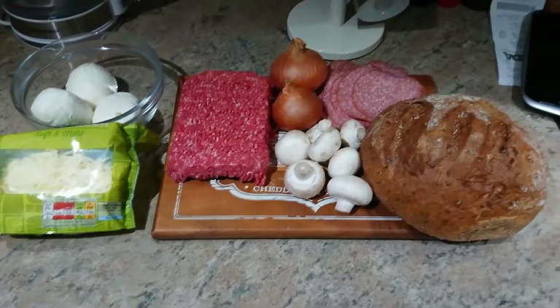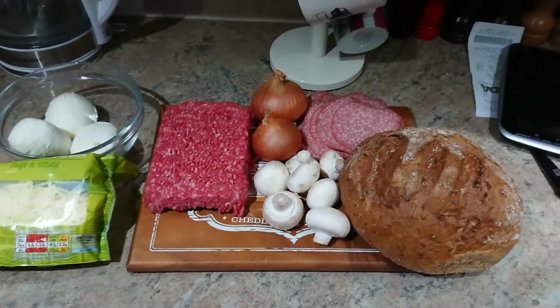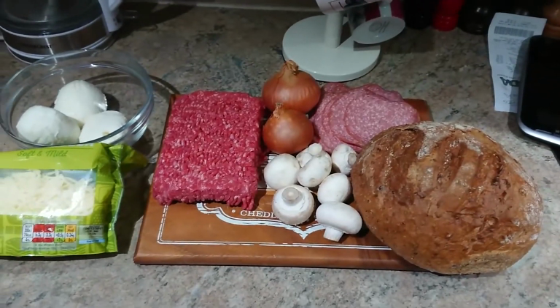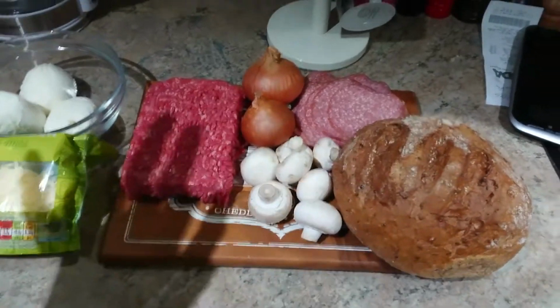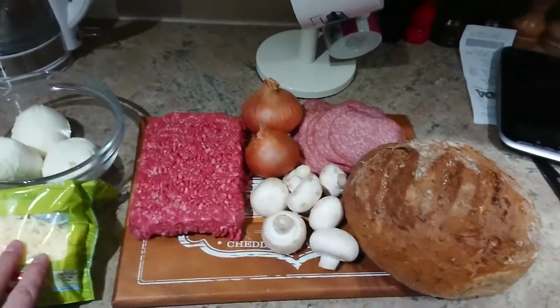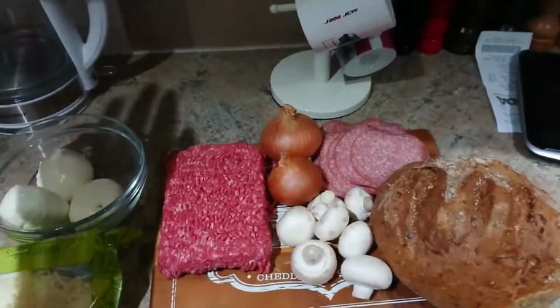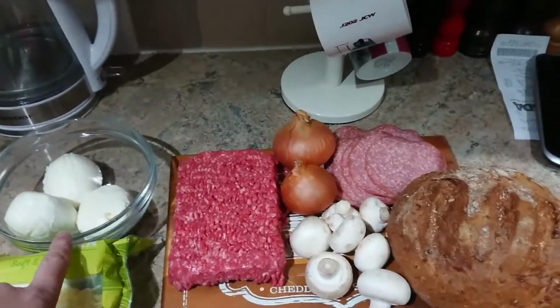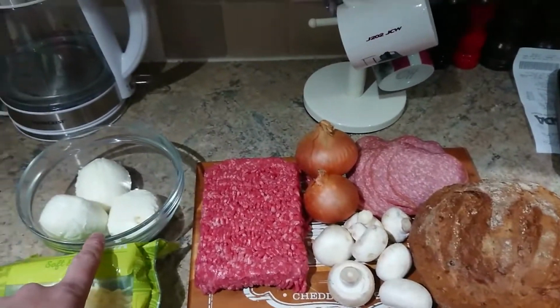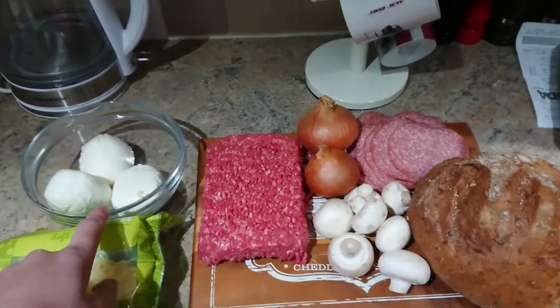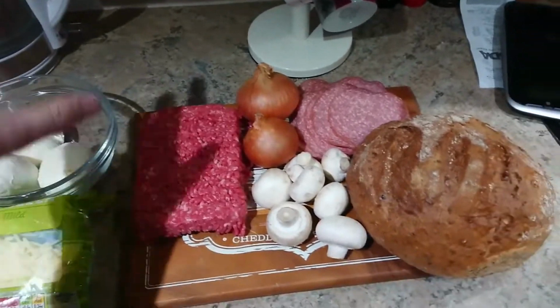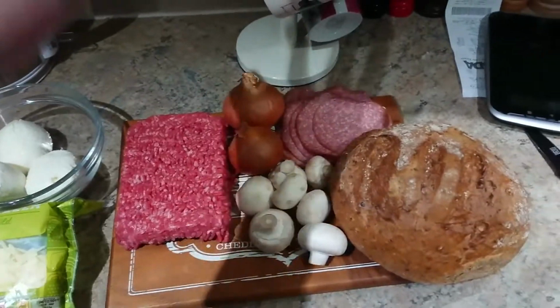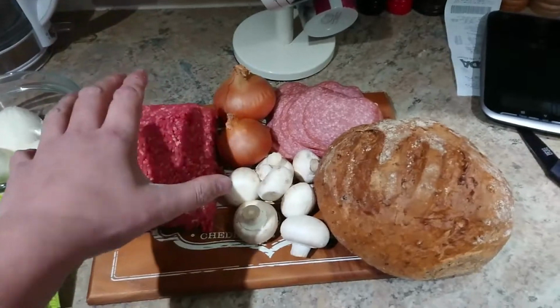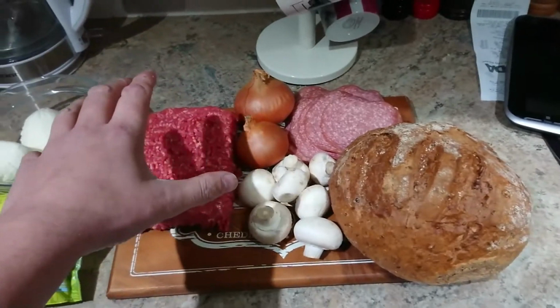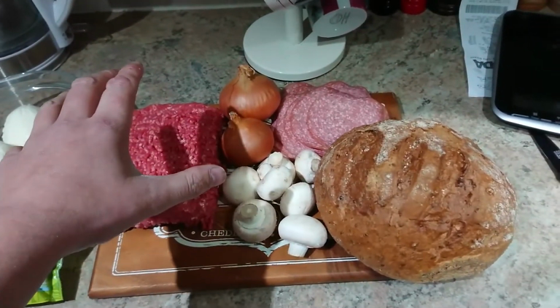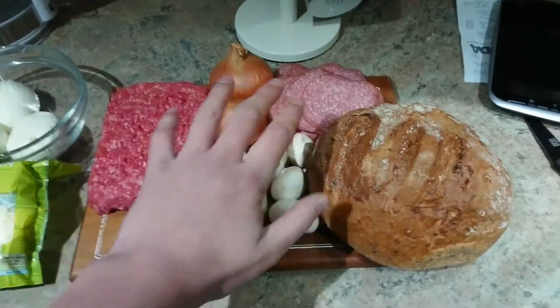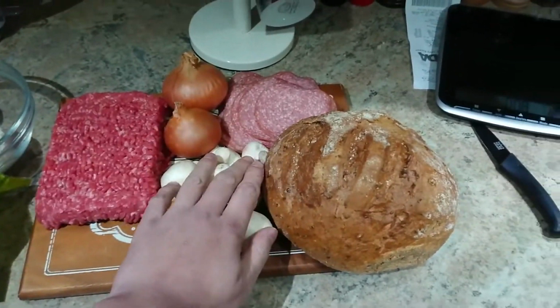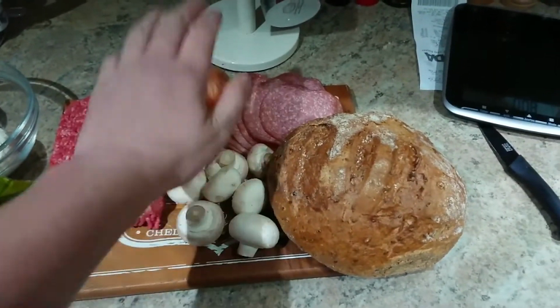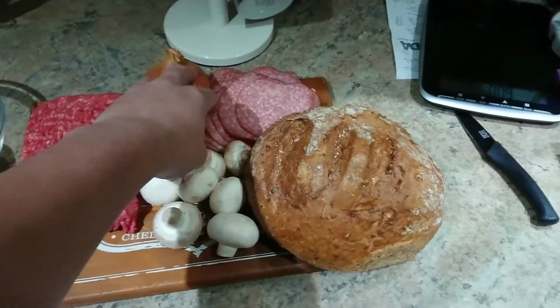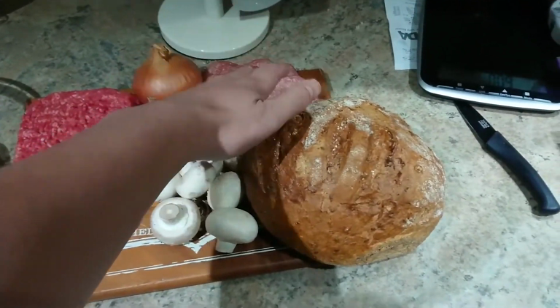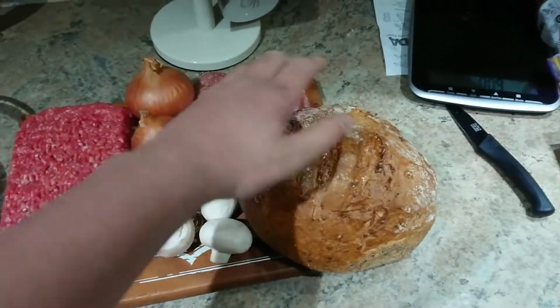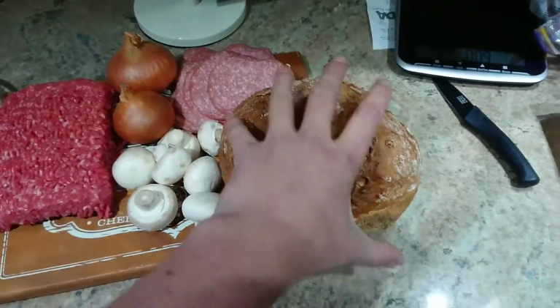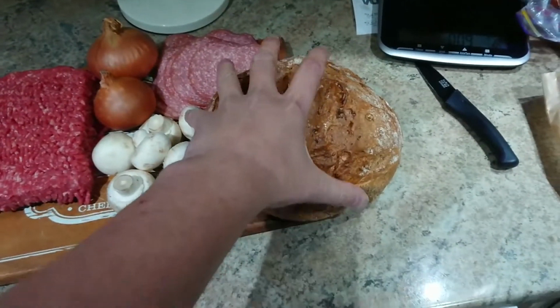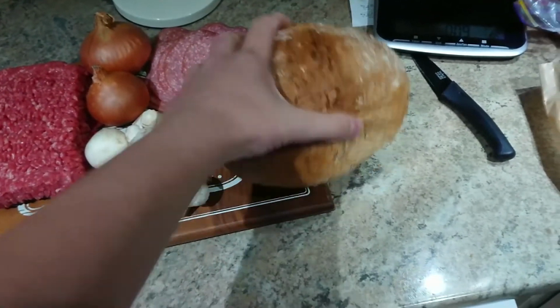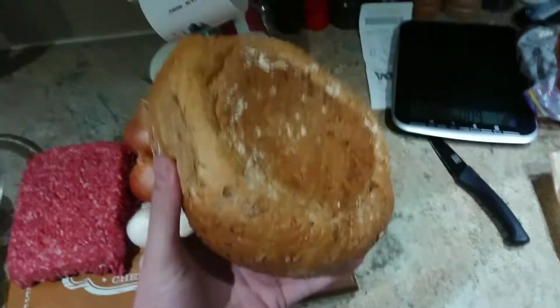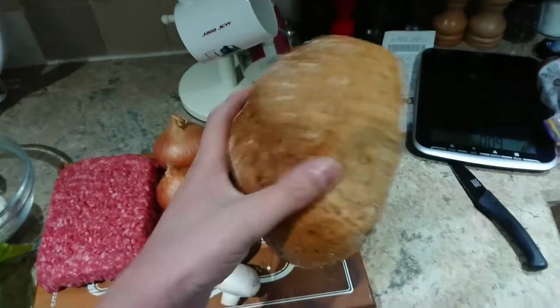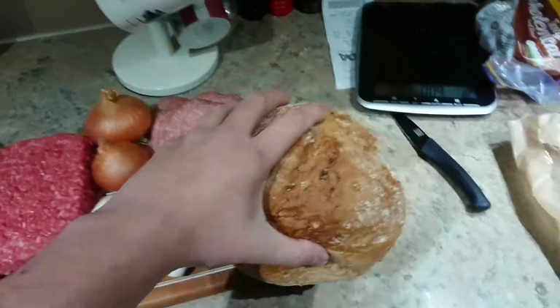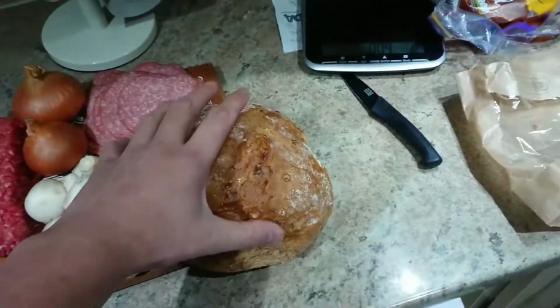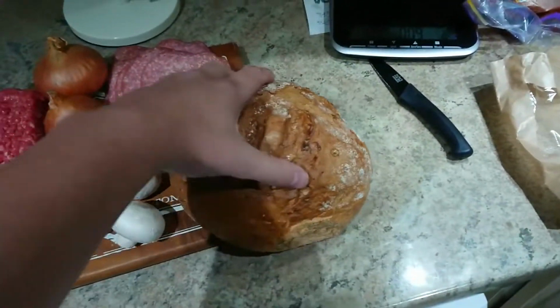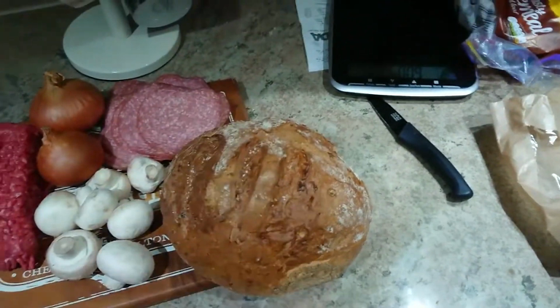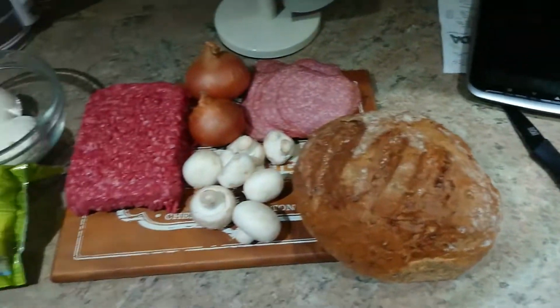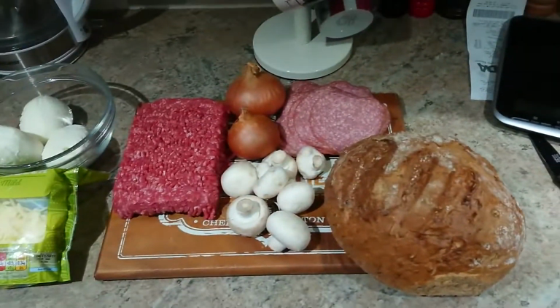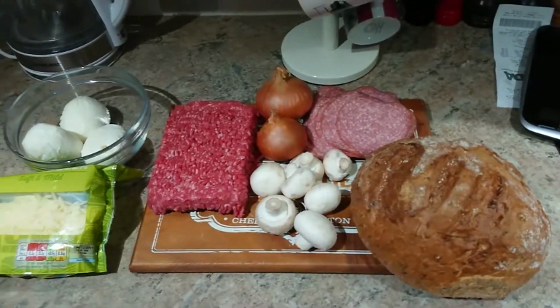Here we've got the ingredients: grated cheese, three balls of mozzarella, a kilo of mince, mushrooms, onions, salami, and this is the bread roll I'm going to use as the bun. So let's get this burger cooked.